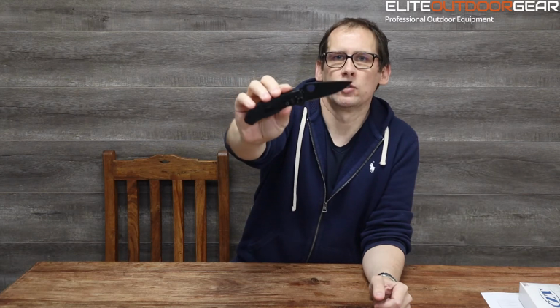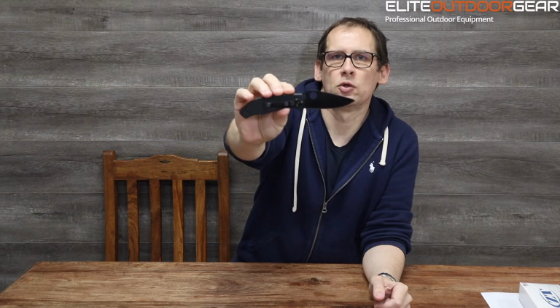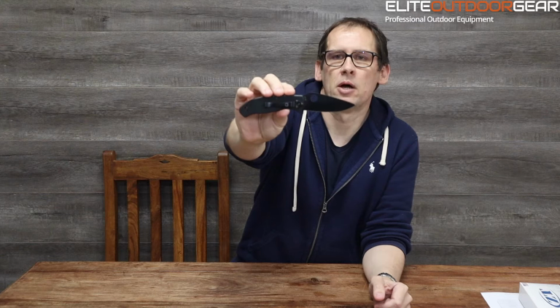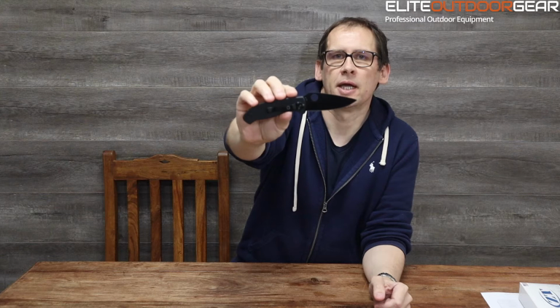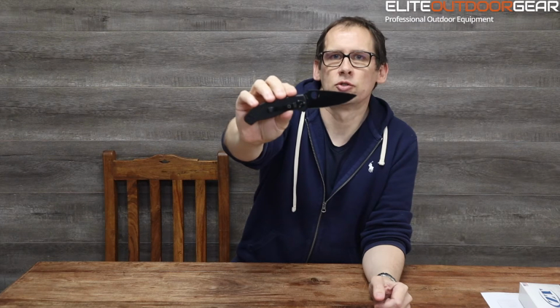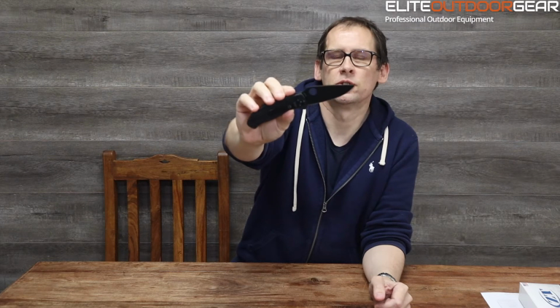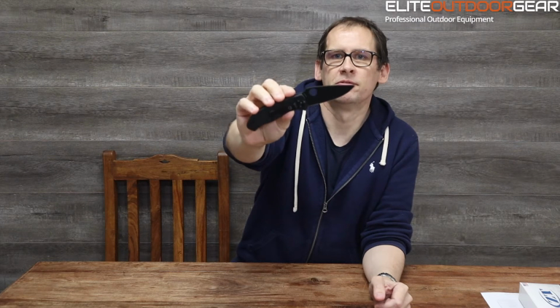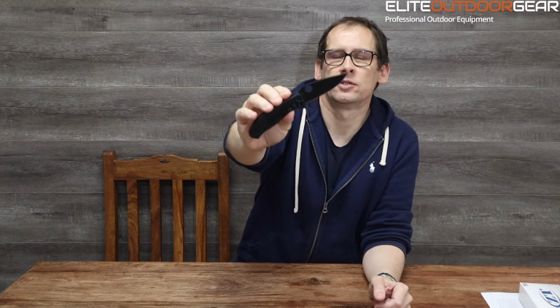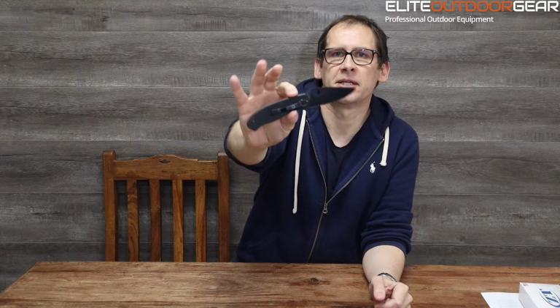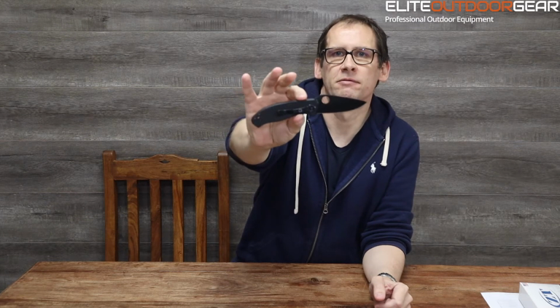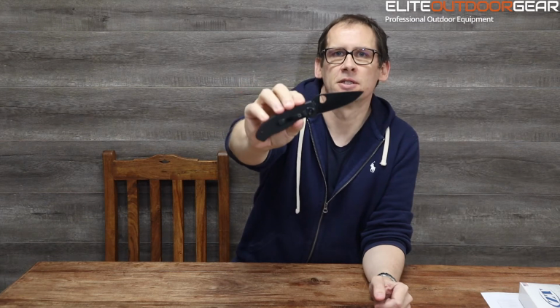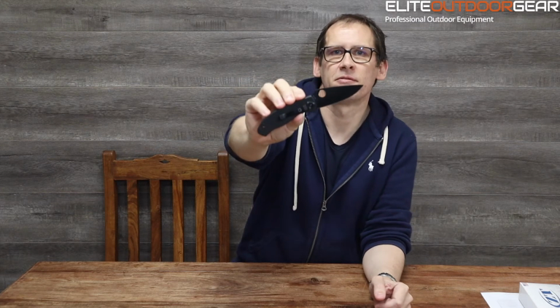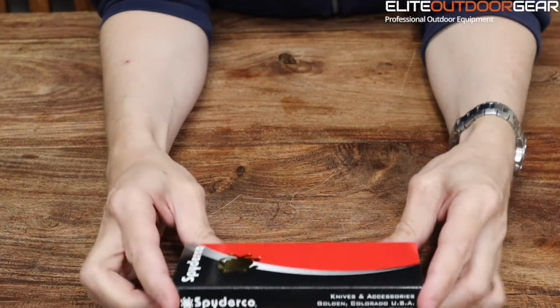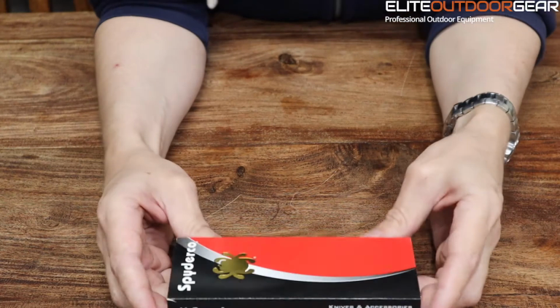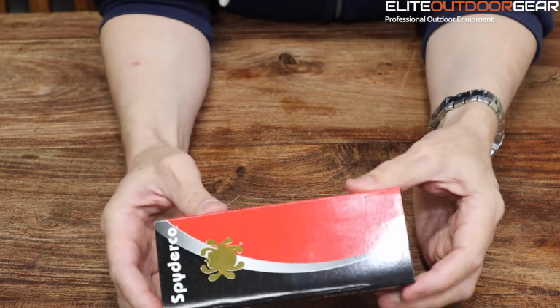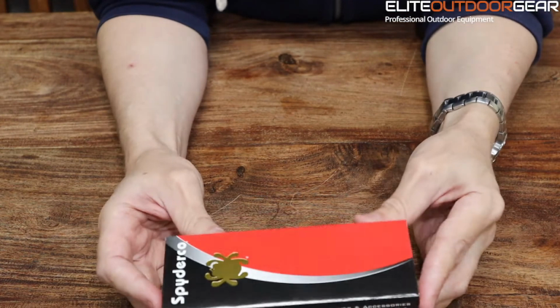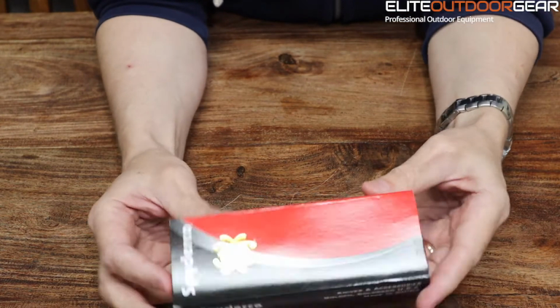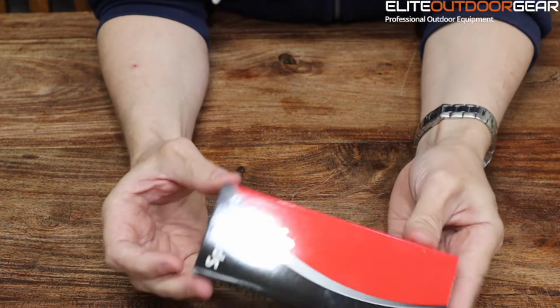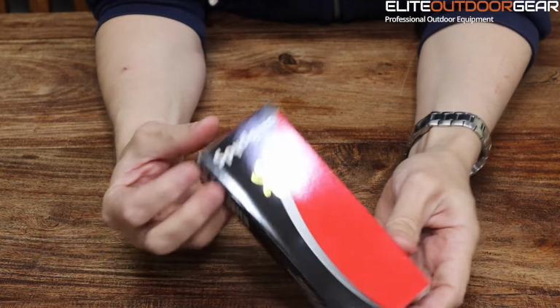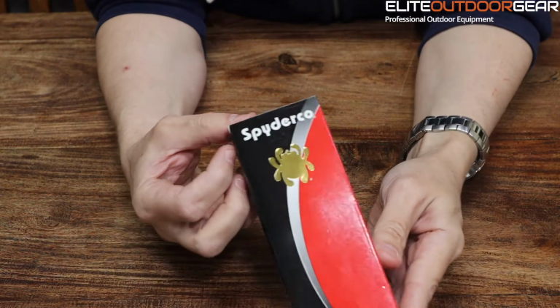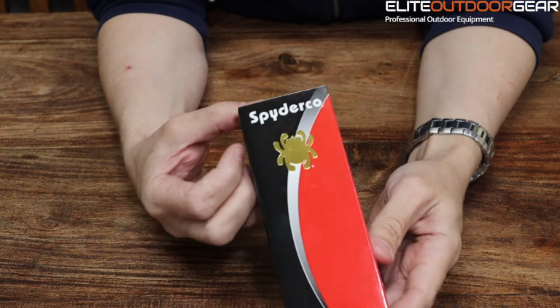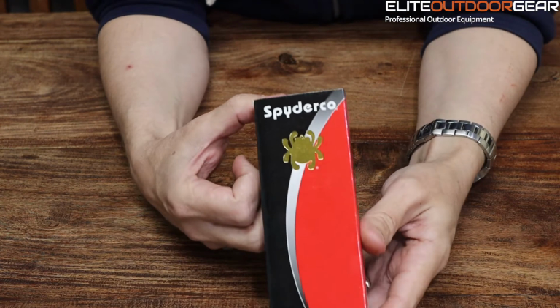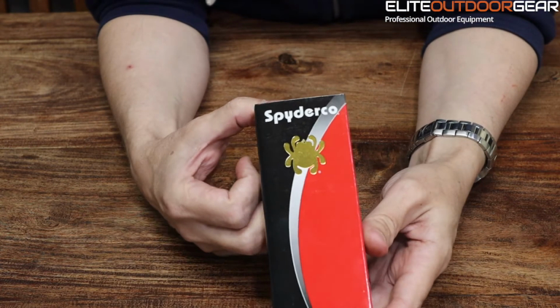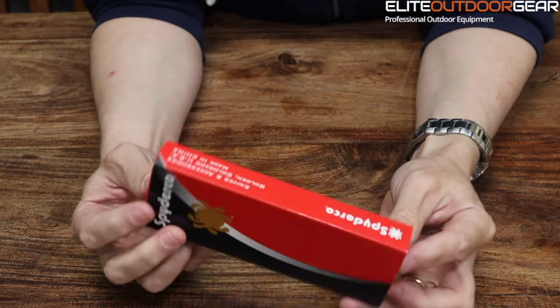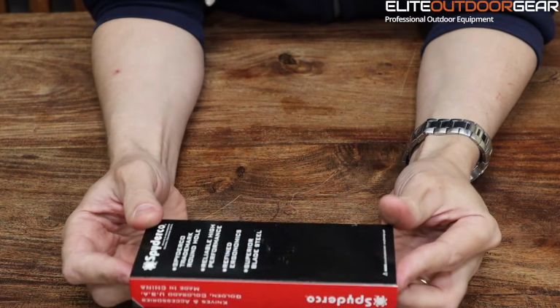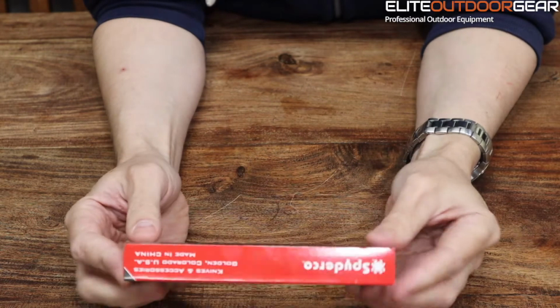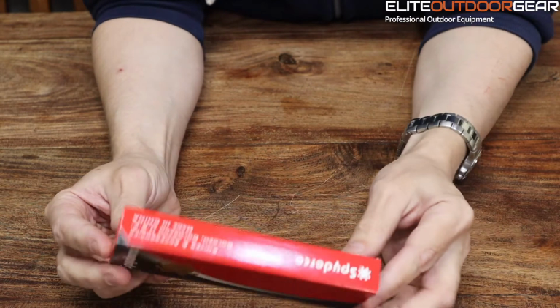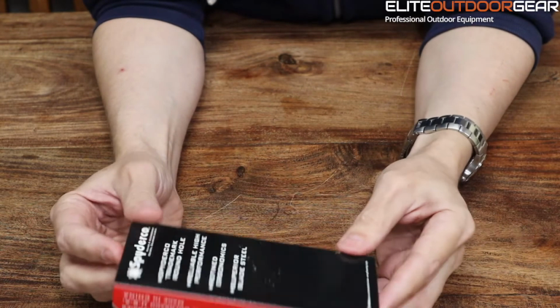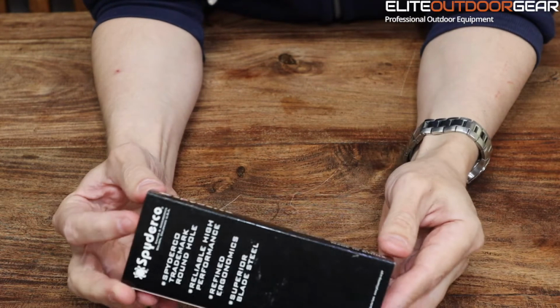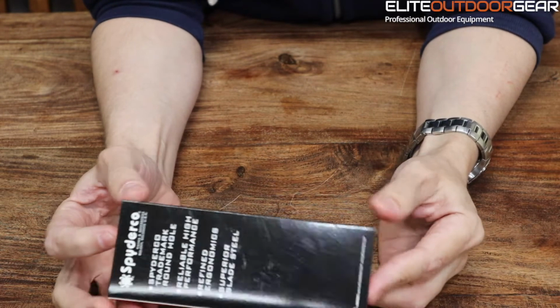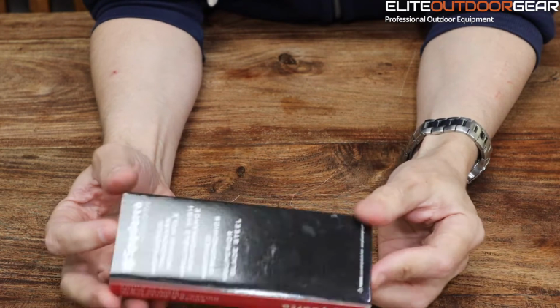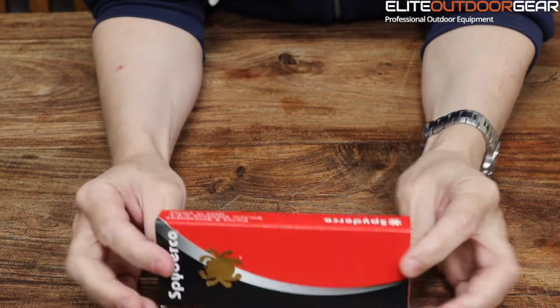We're just going to do a quick unboxing and go through some of the features and specs of this knife. So here's the Spyderco Tenacious. This is the box that pretty much all the Spyderco knives come in. You've got your packaging, a few details on the outside.